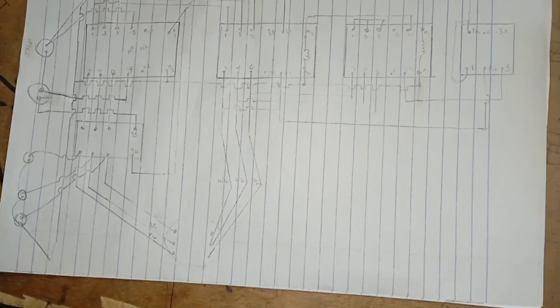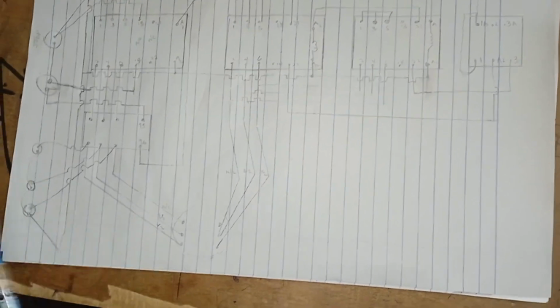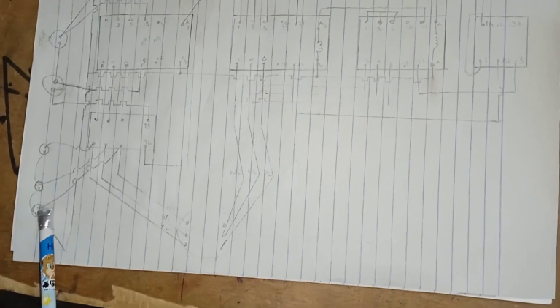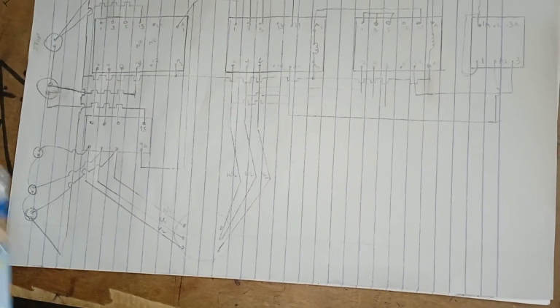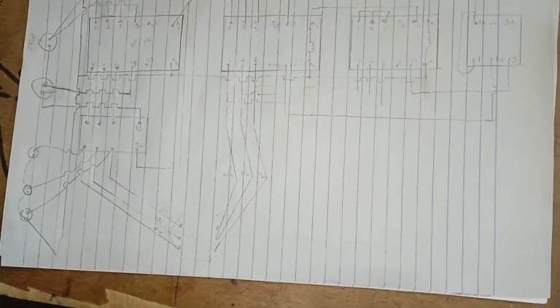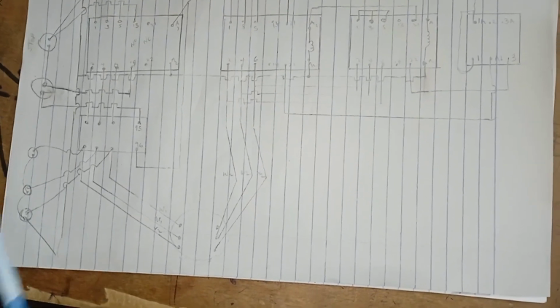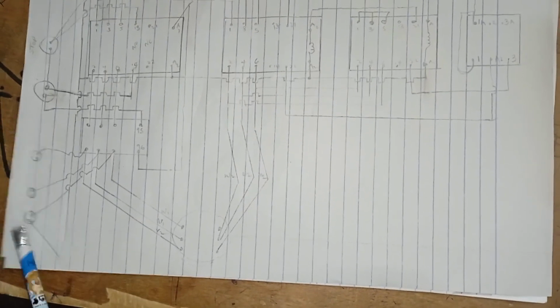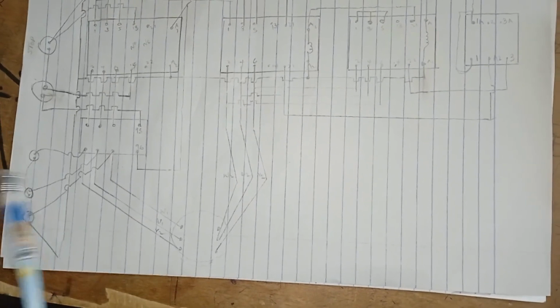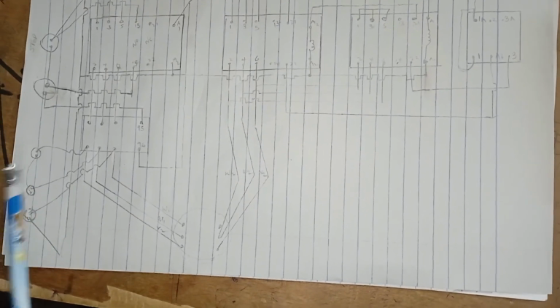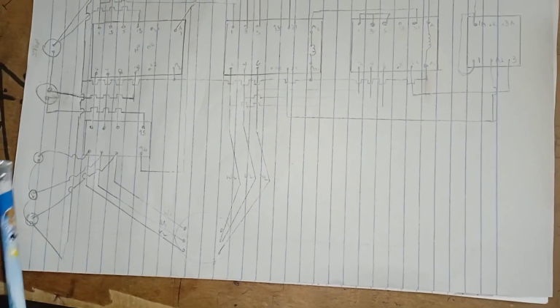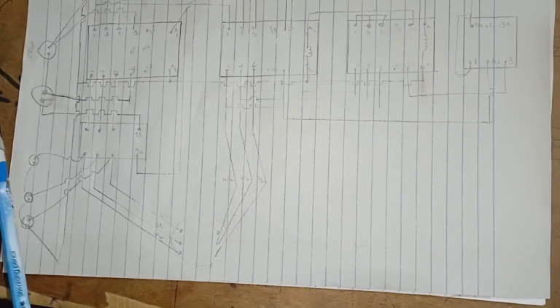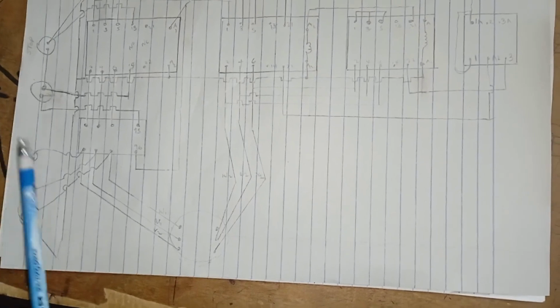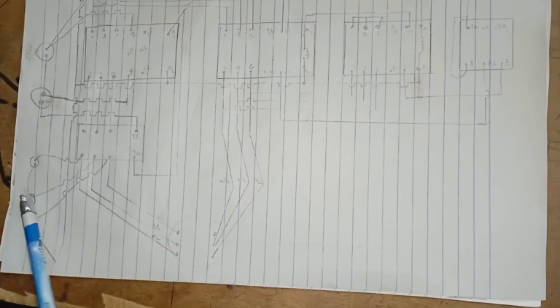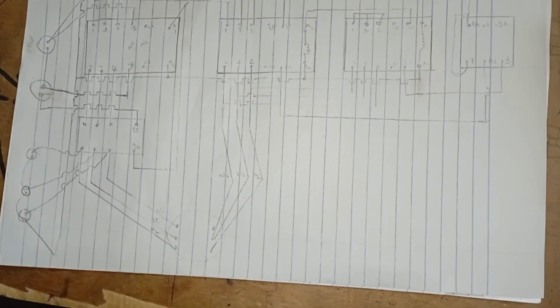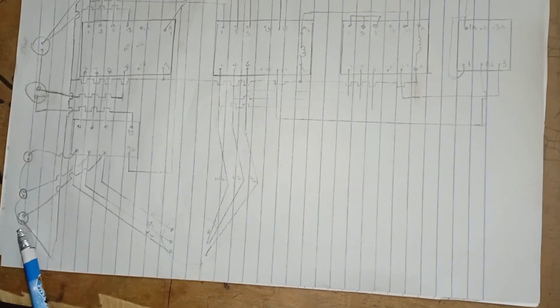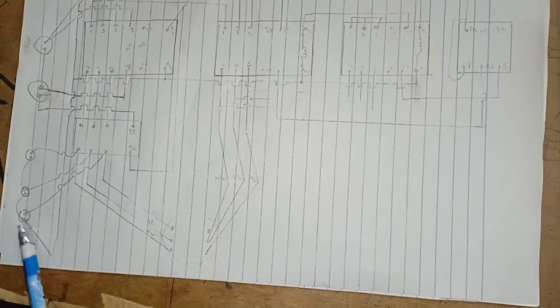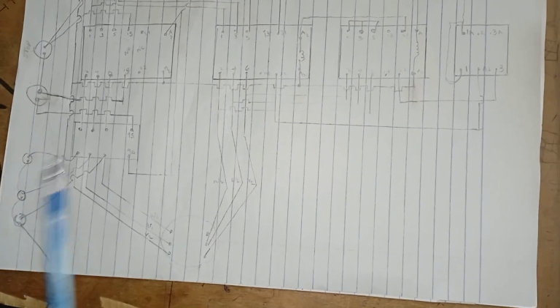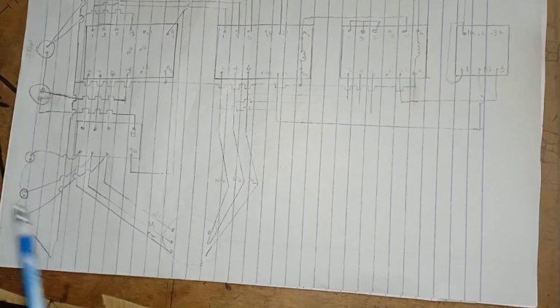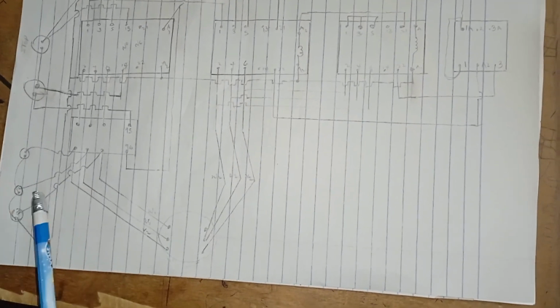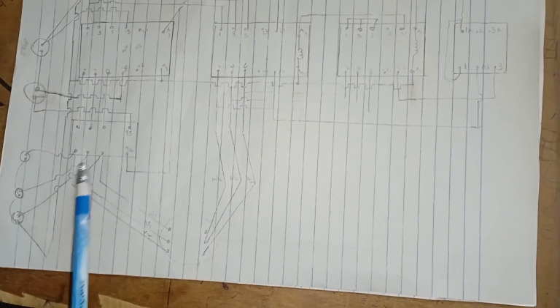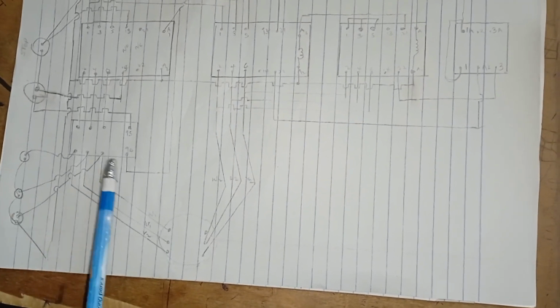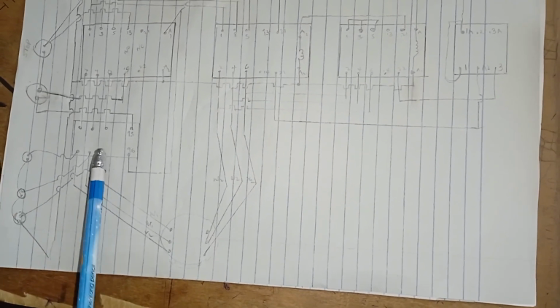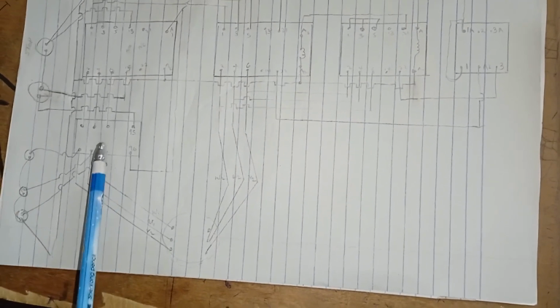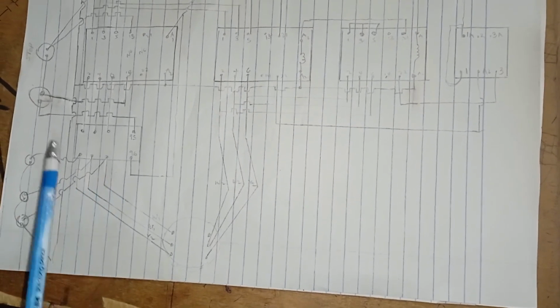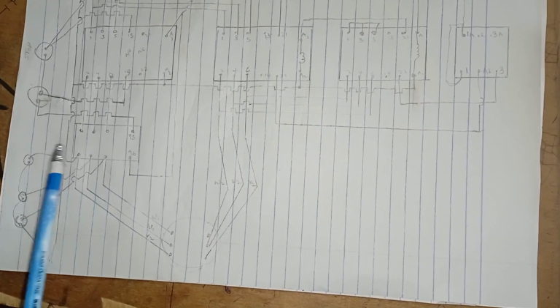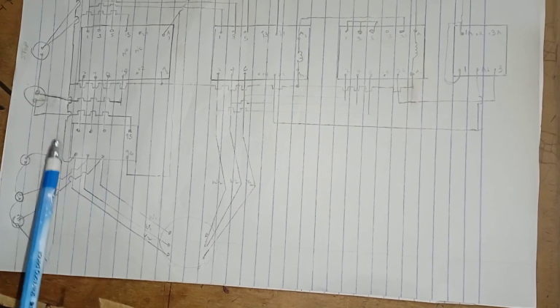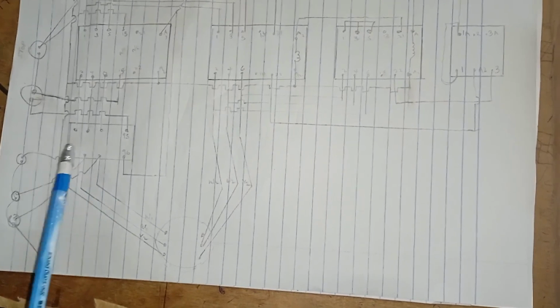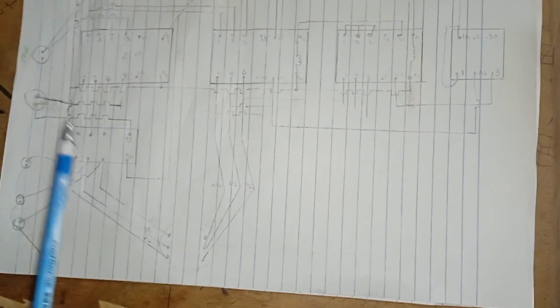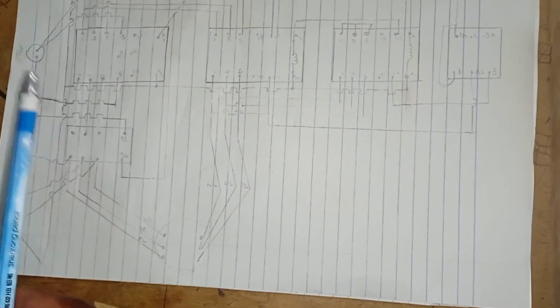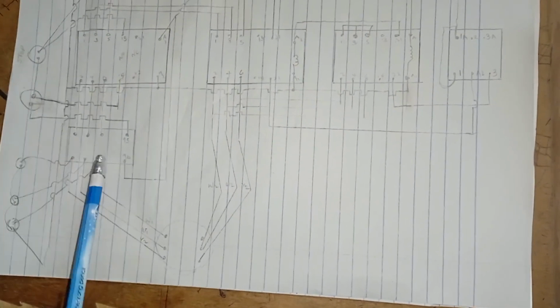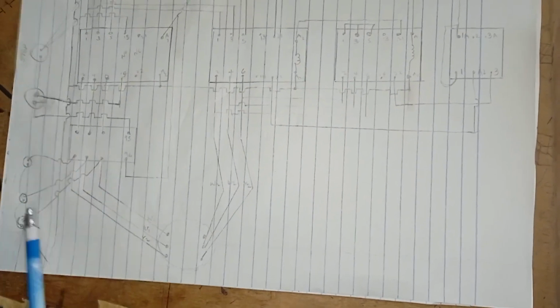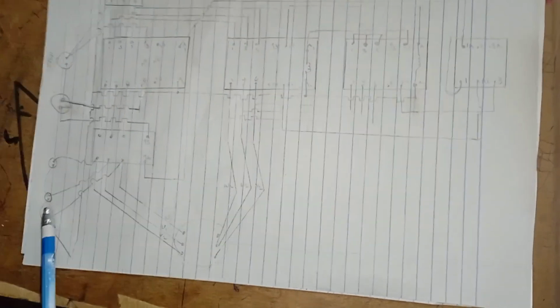the three phase induction motor. Then we have our indicating lights here that indicate red, green, and yellow. These are used to indicate whether the lines — L1, L2, and L3 — are powered.